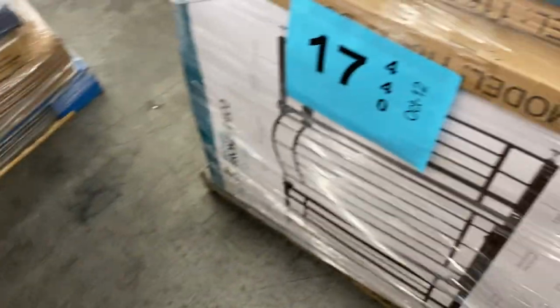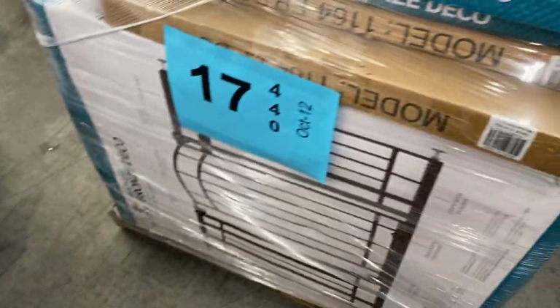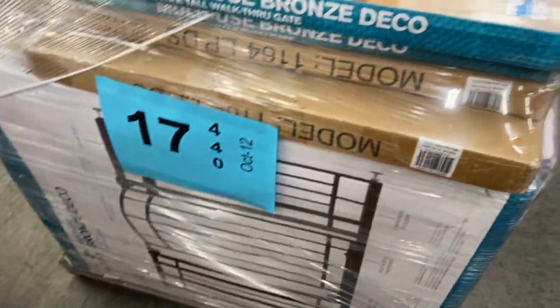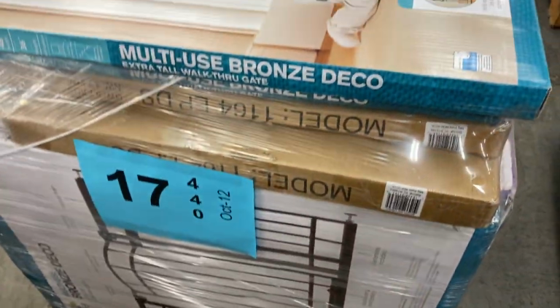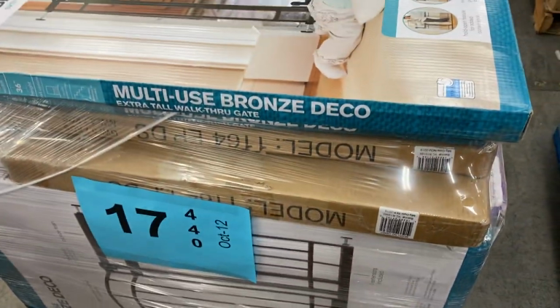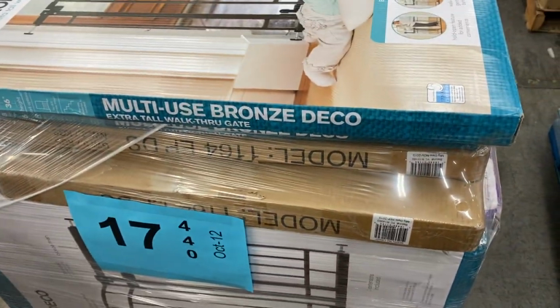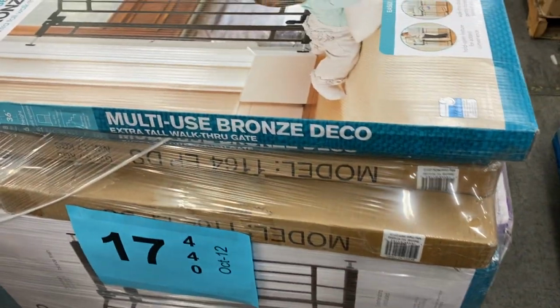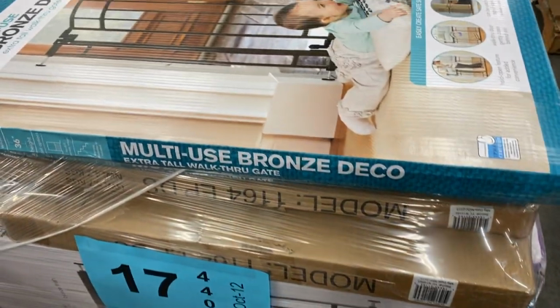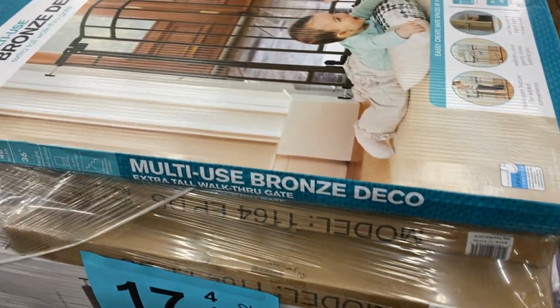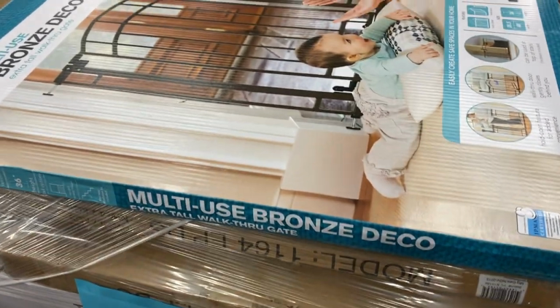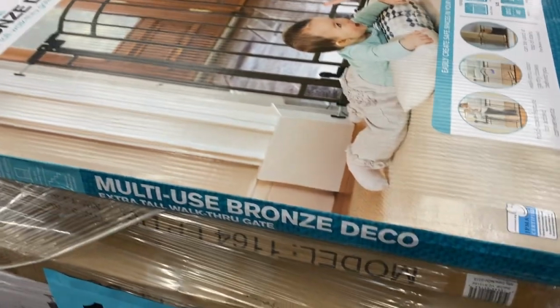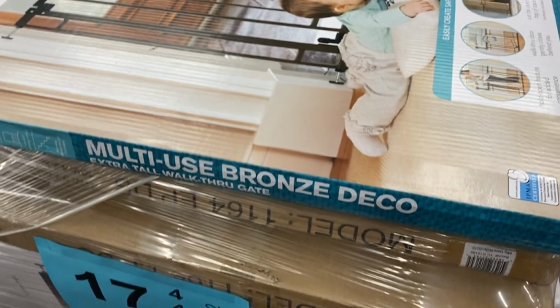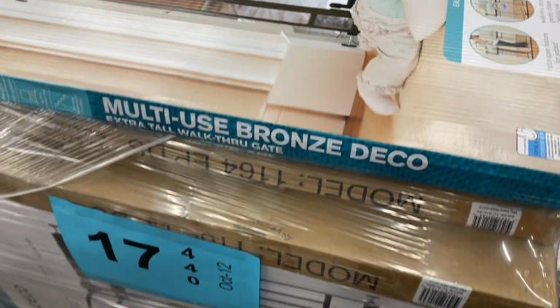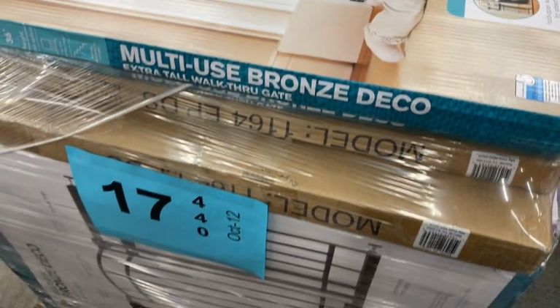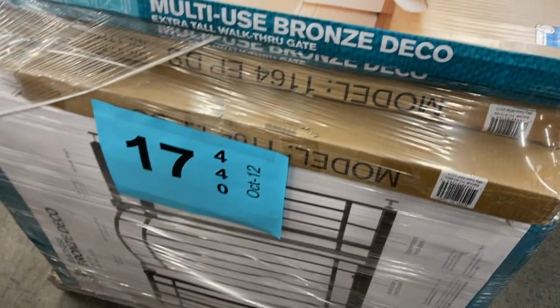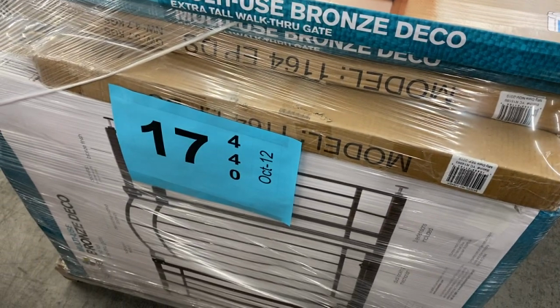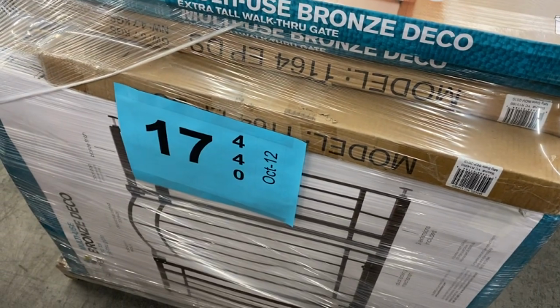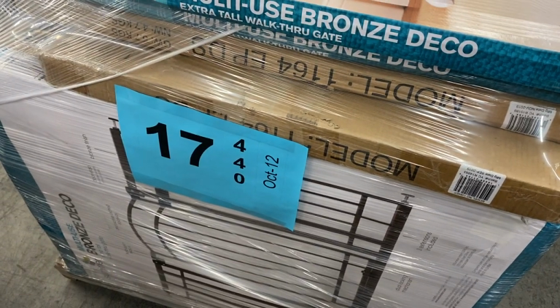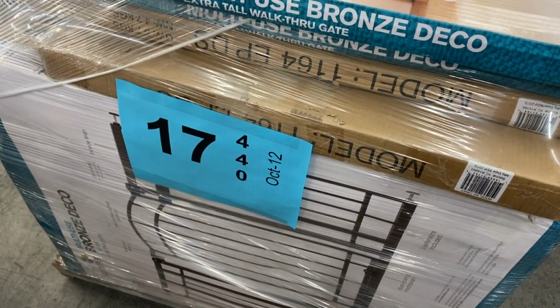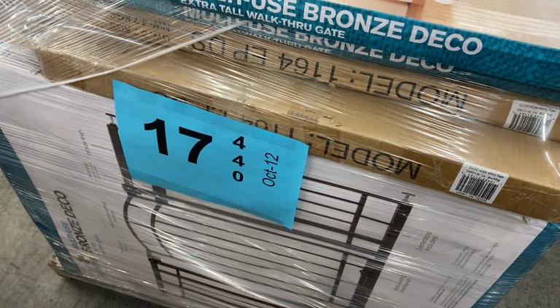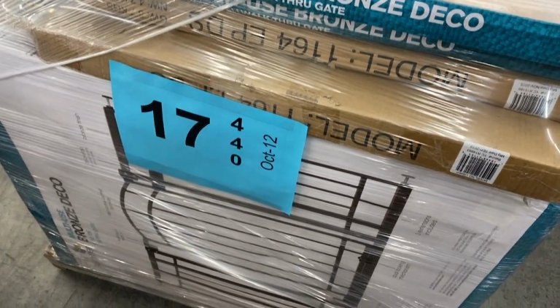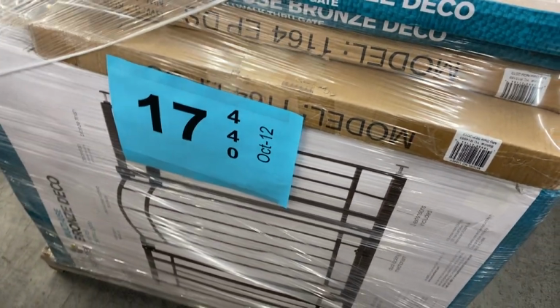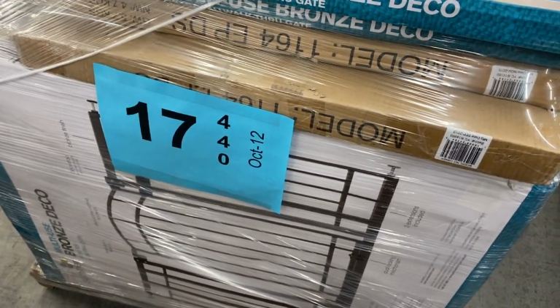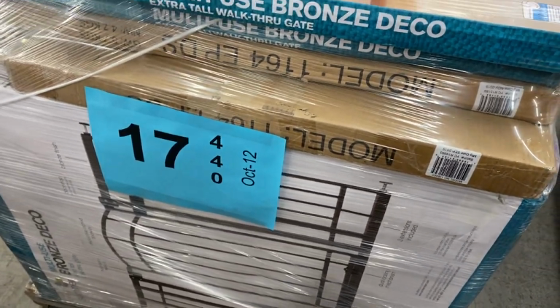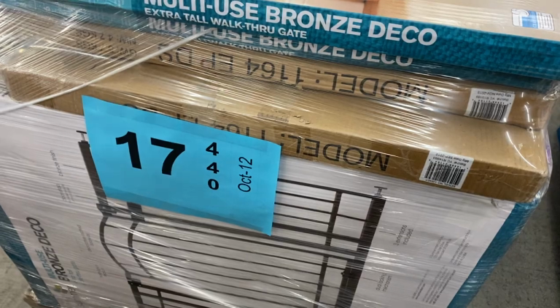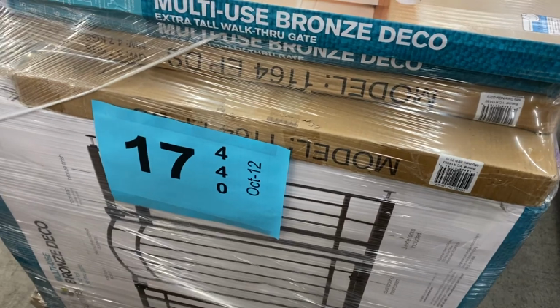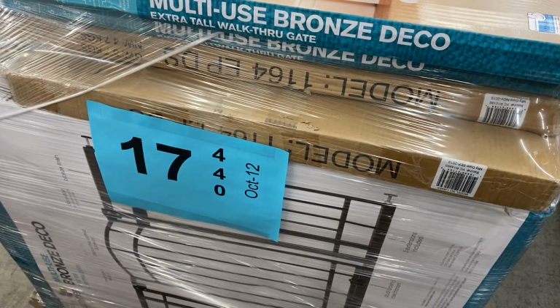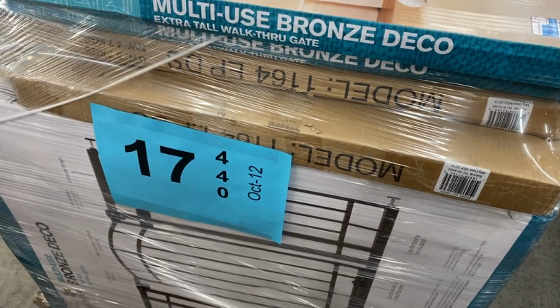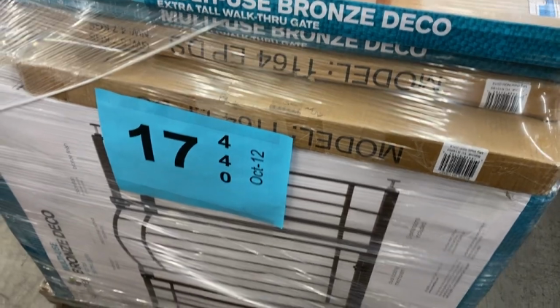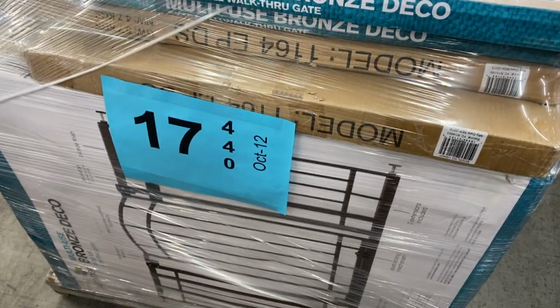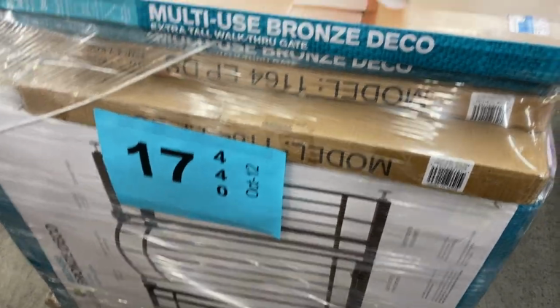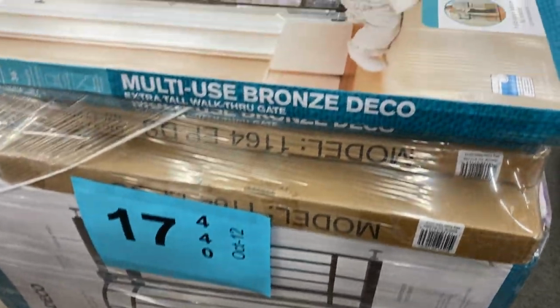Number seventeen — baby gates and pet gates, box damage. If you've got a lot of pets or a lot of babies, this is the pallet for you right here. Pallet number 17.